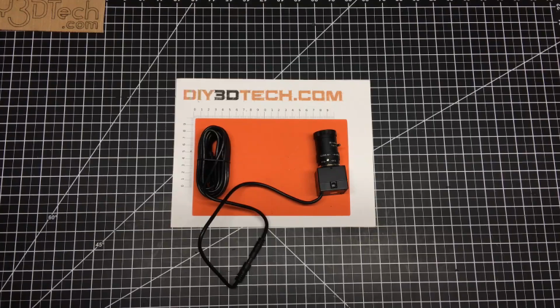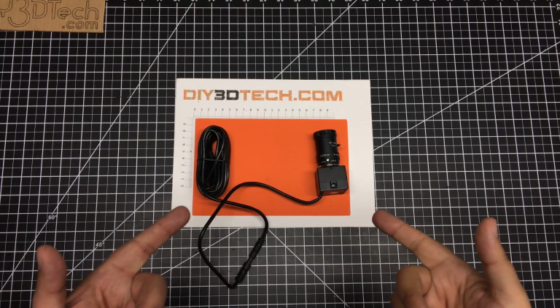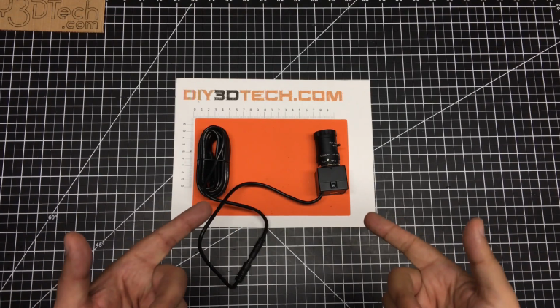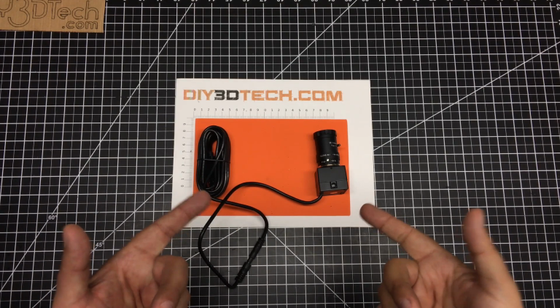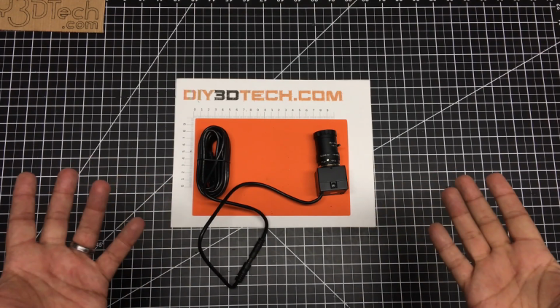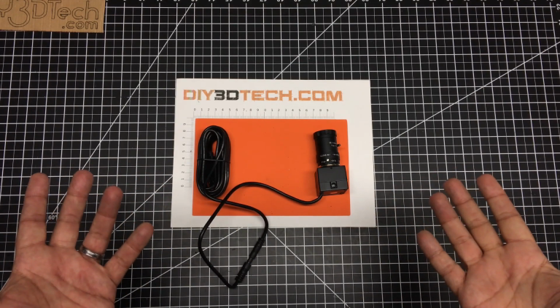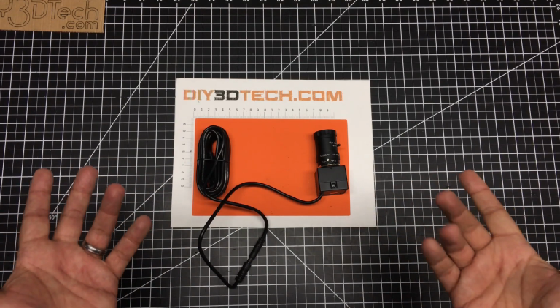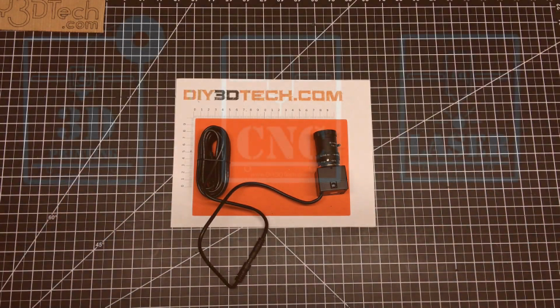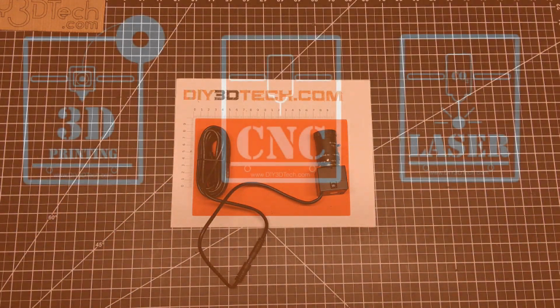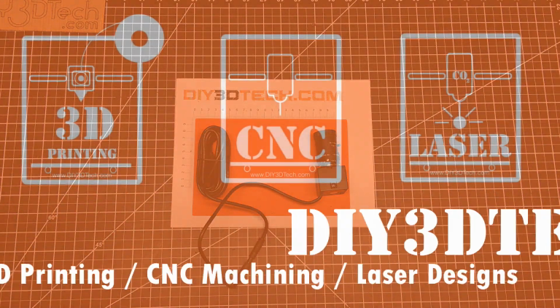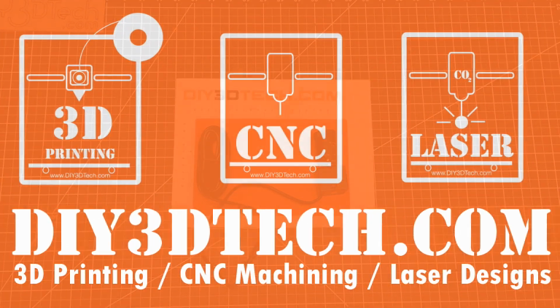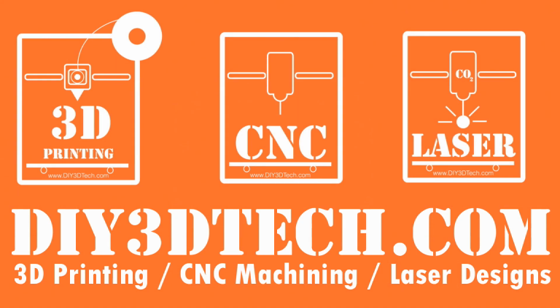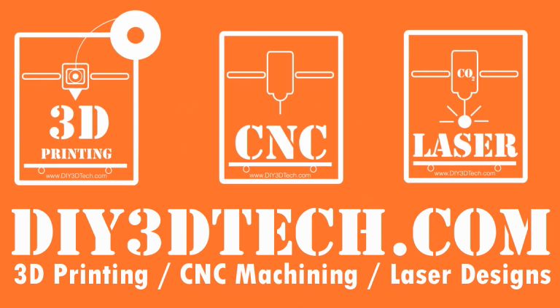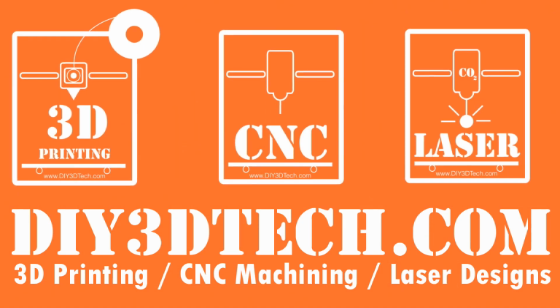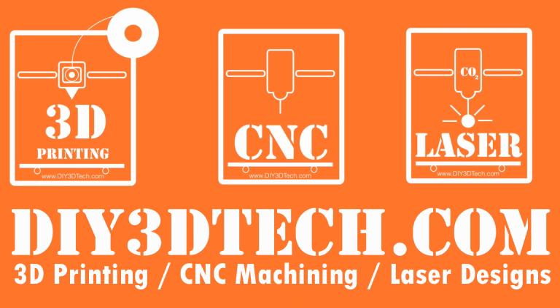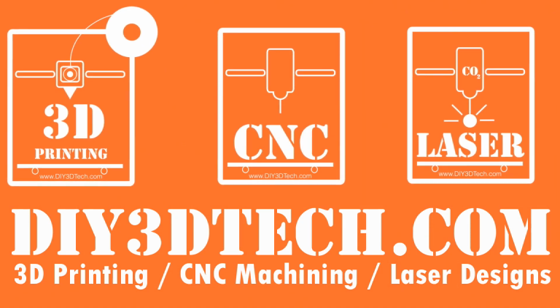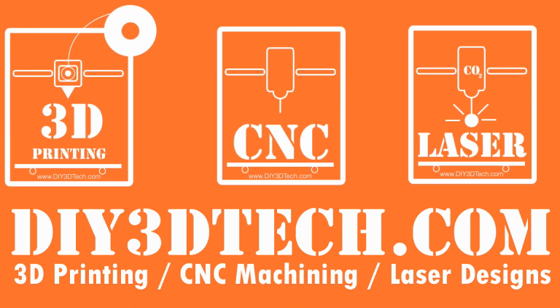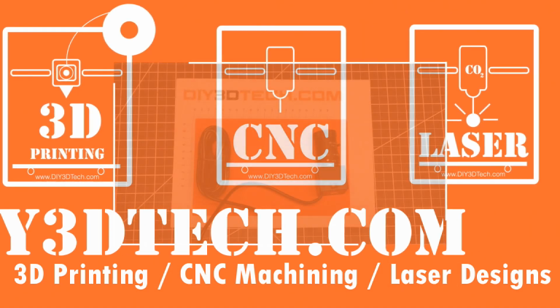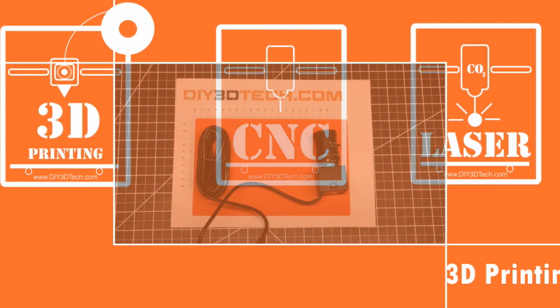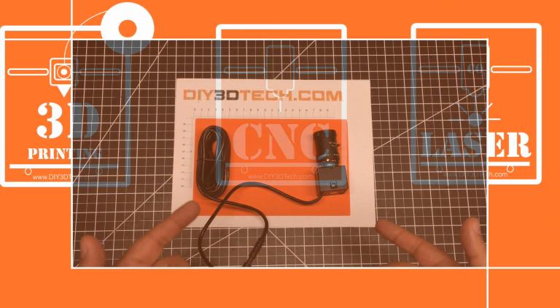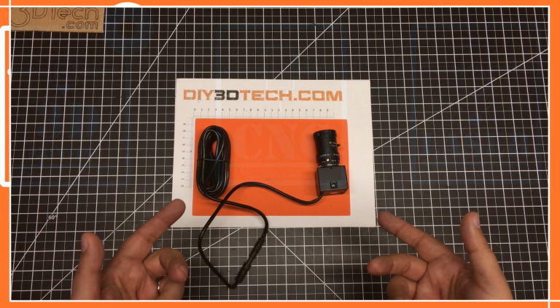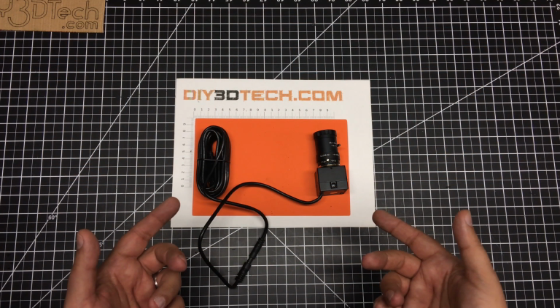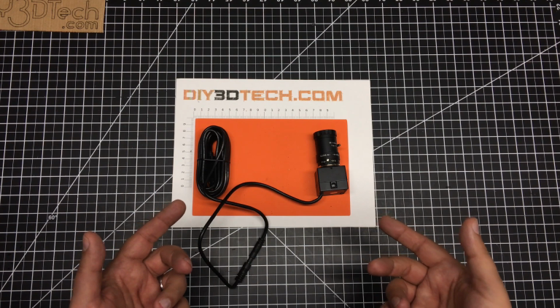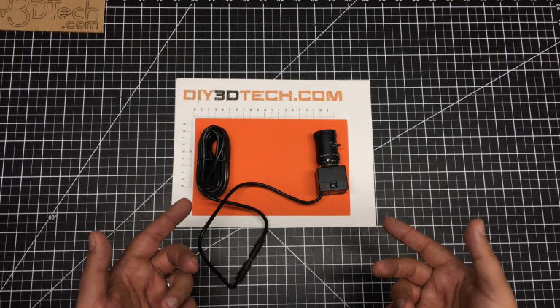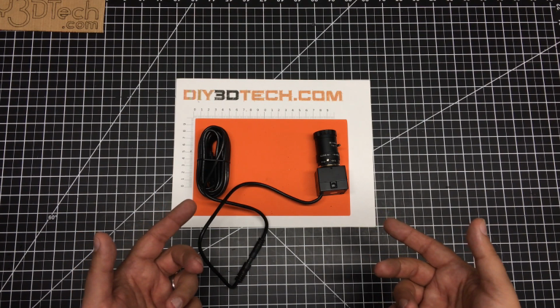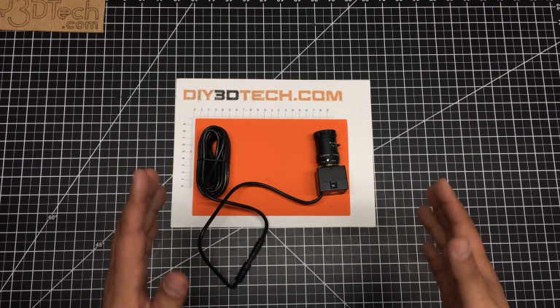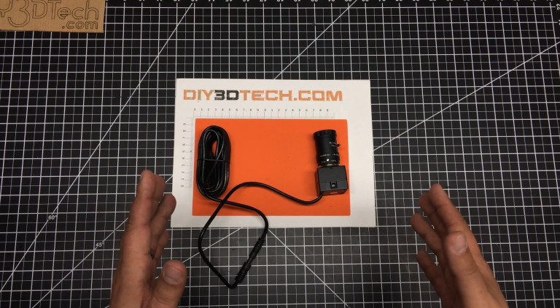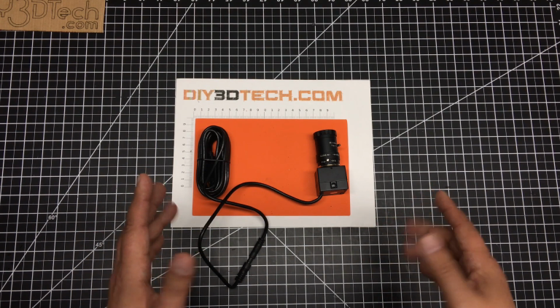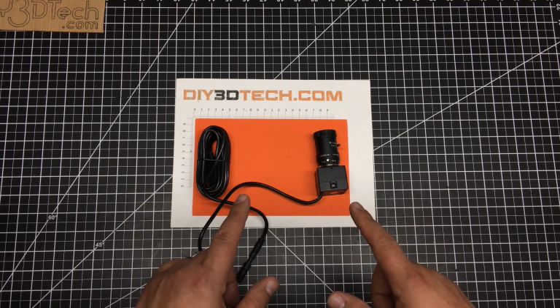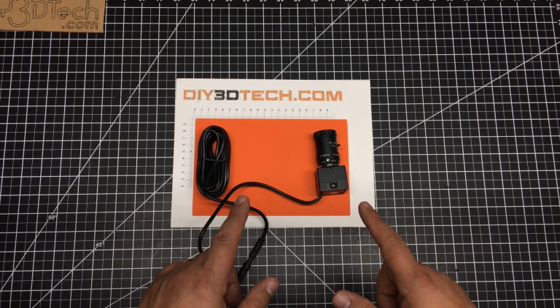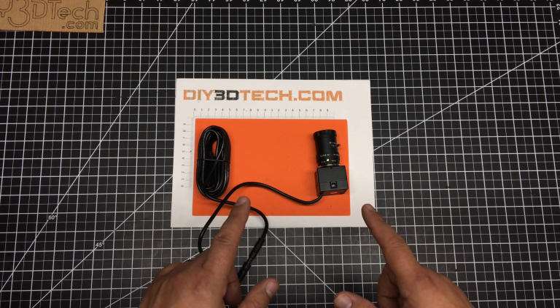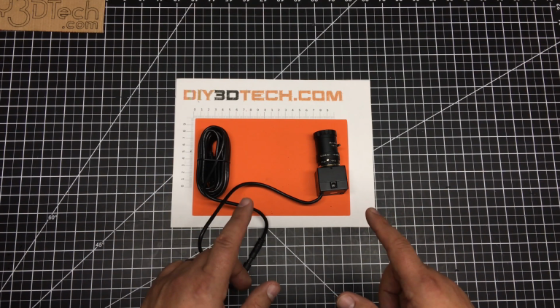I'm improving my image and maybe you should too. Welcome to this episode of DIY3Dtech.com. In this episode of Shop Talk, I want to share with you this camera I picked up.